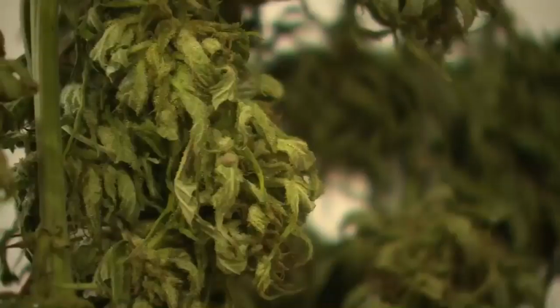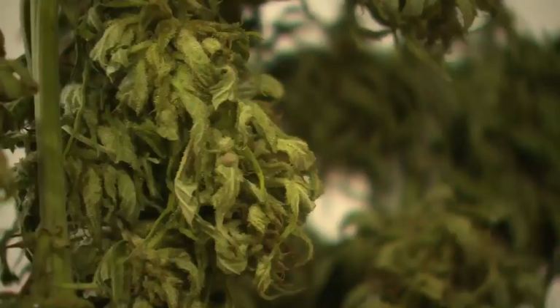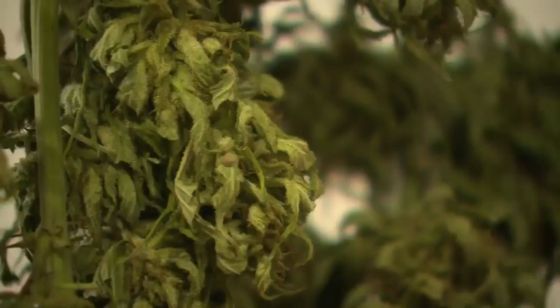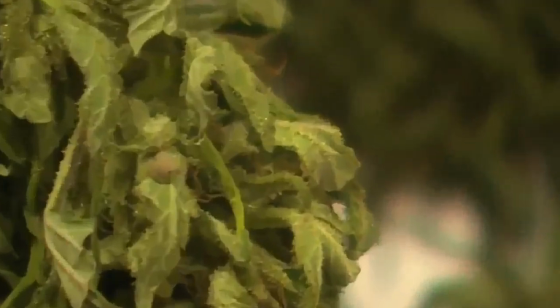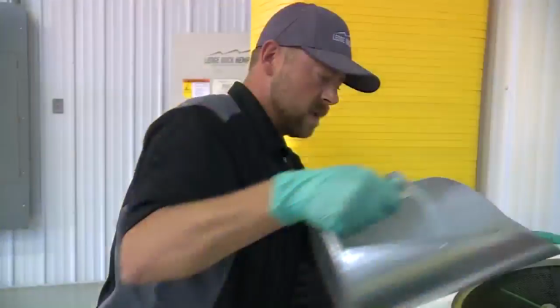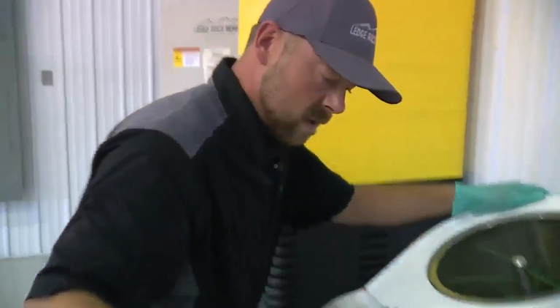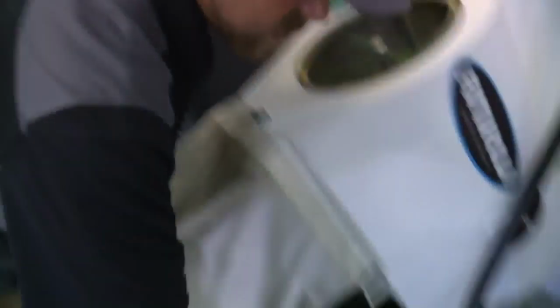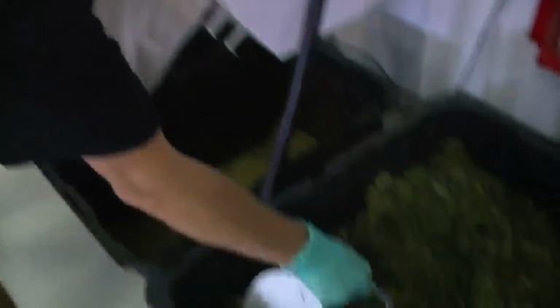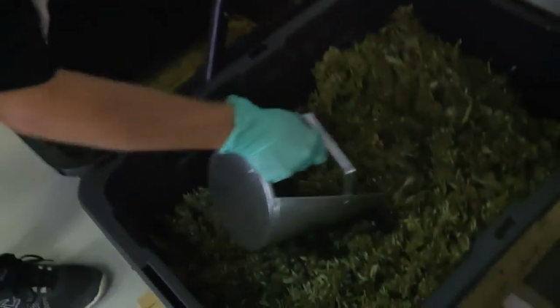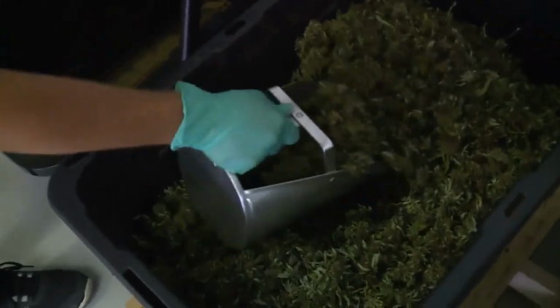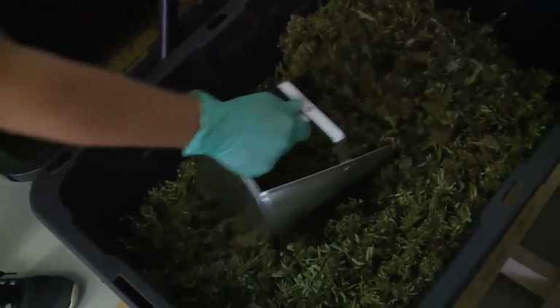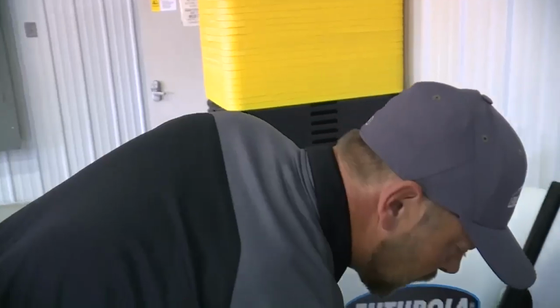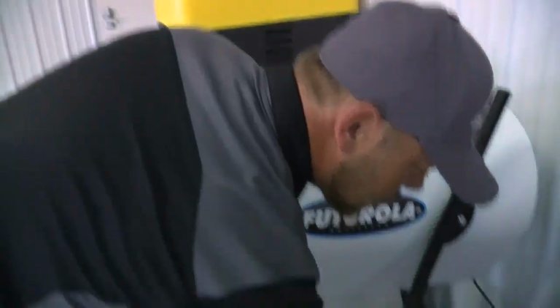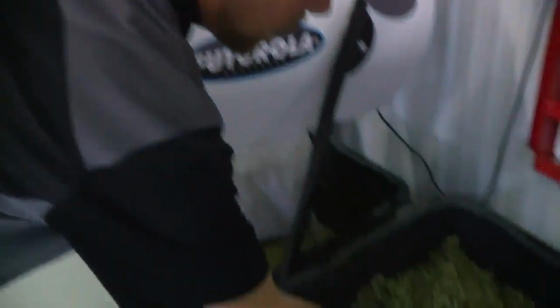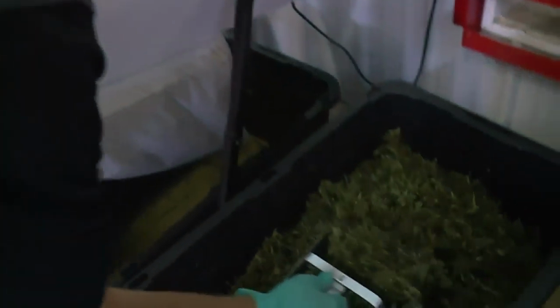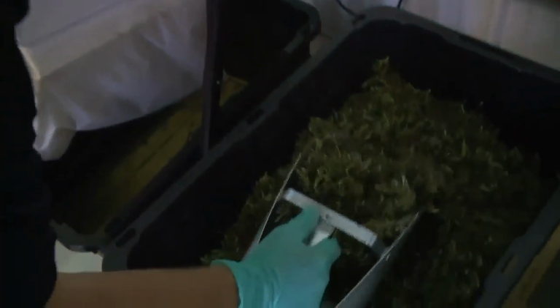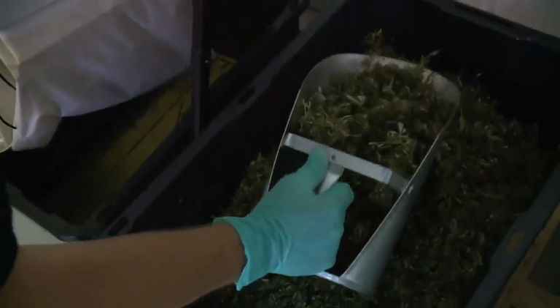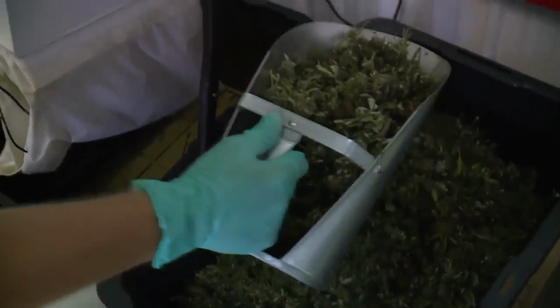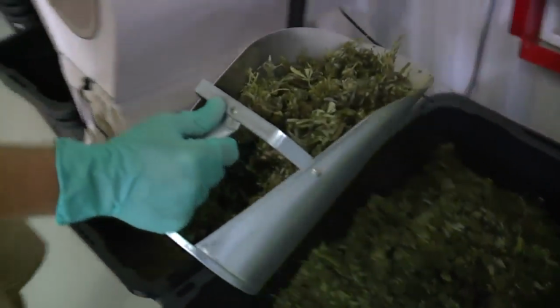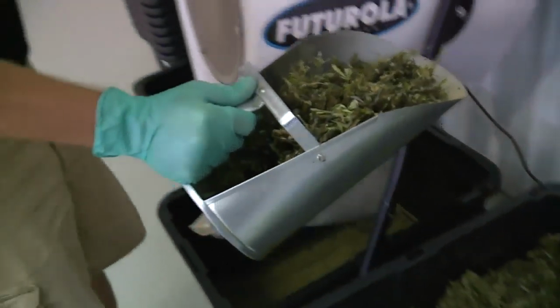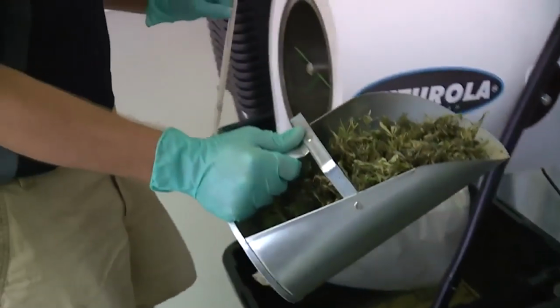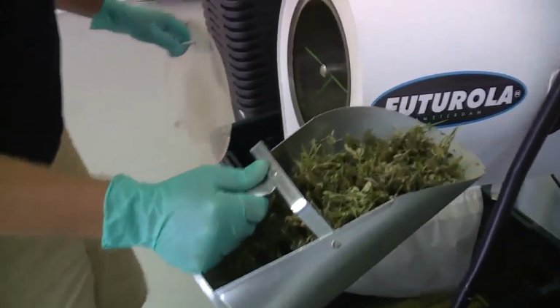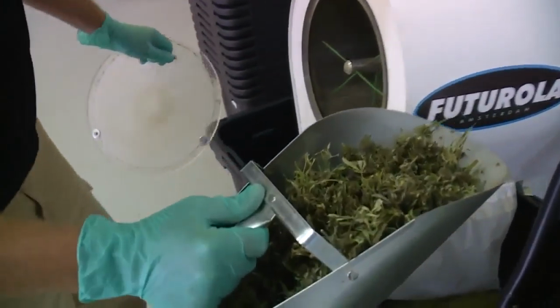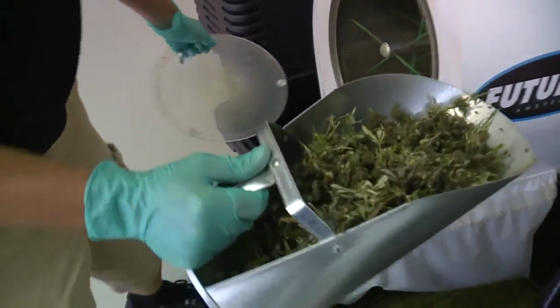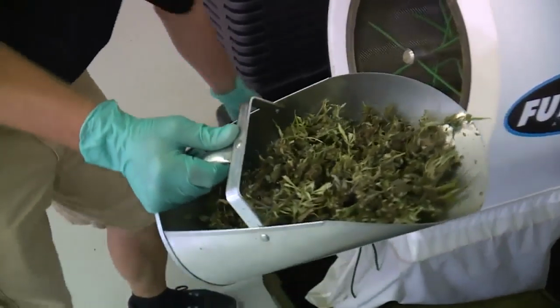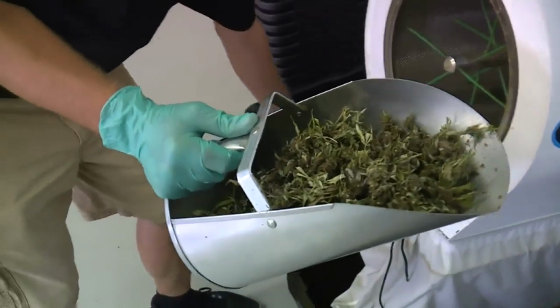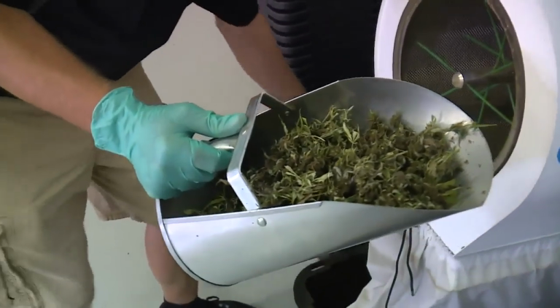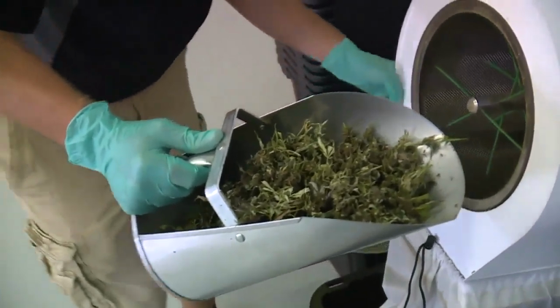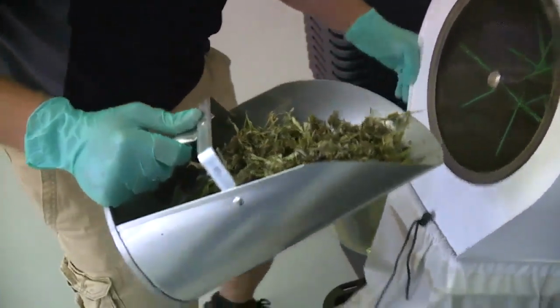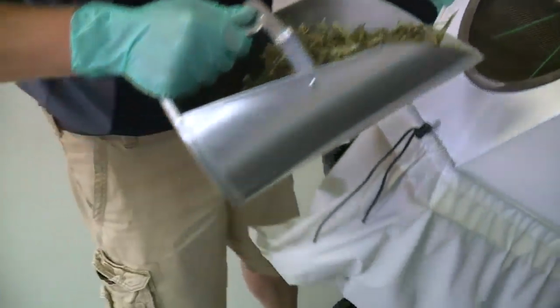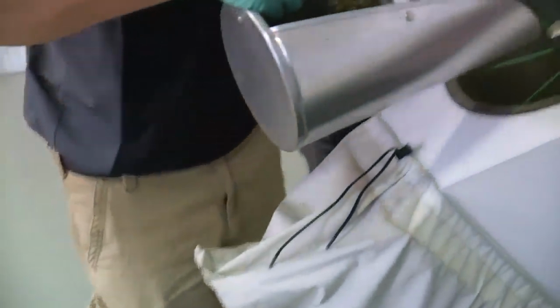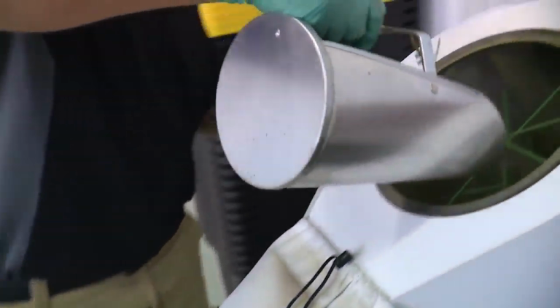Our tour continues with Brad Hanson. The first step of the process when you take dried material is we need to mill it up to be able to run it into our extractor.